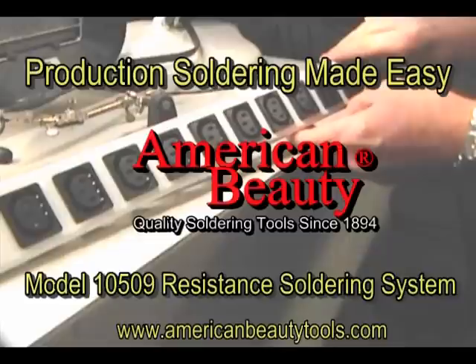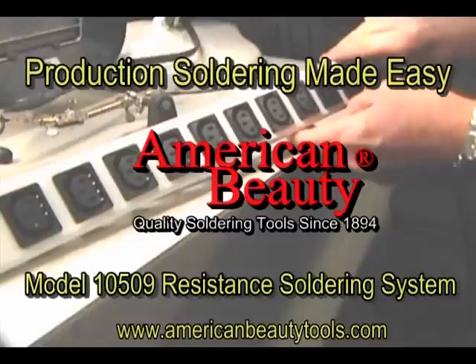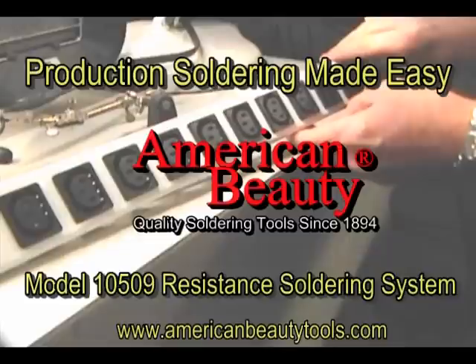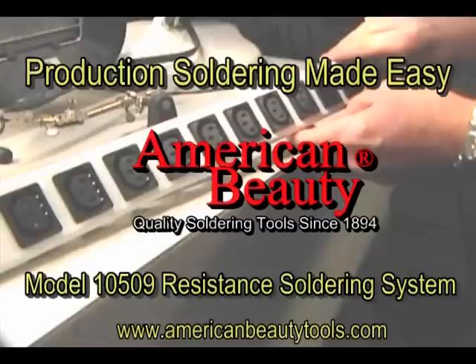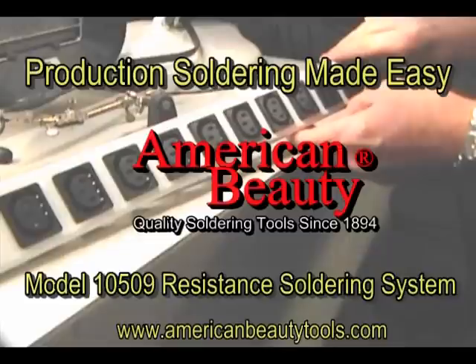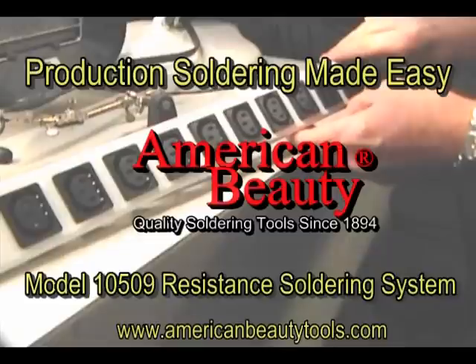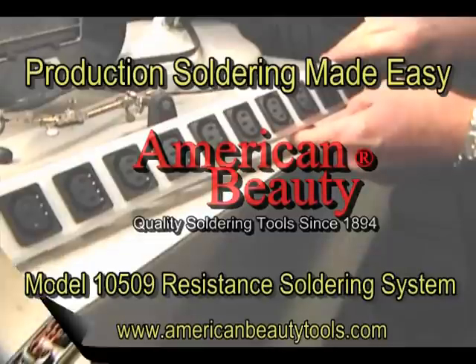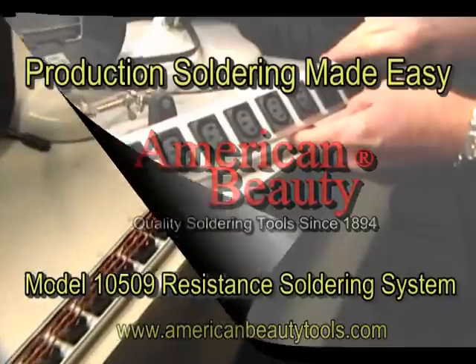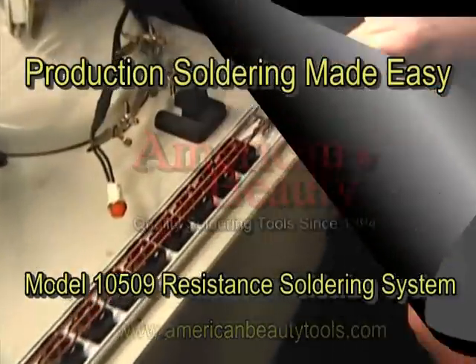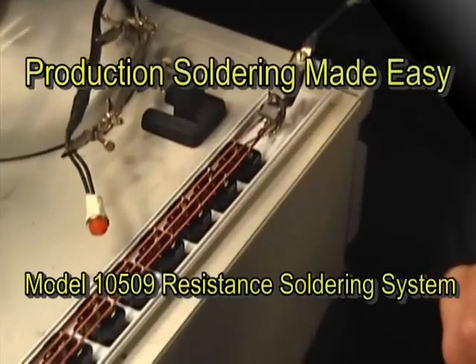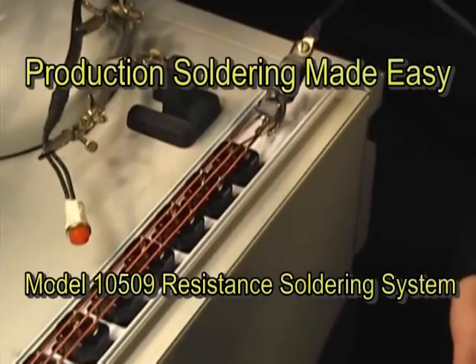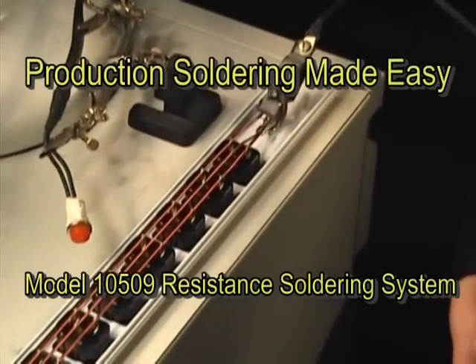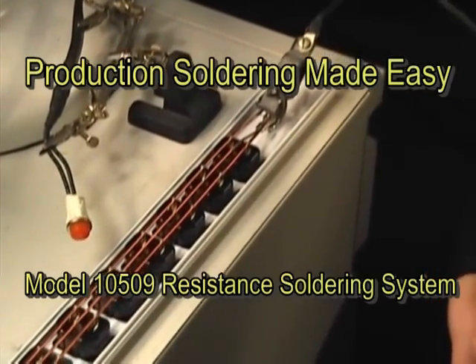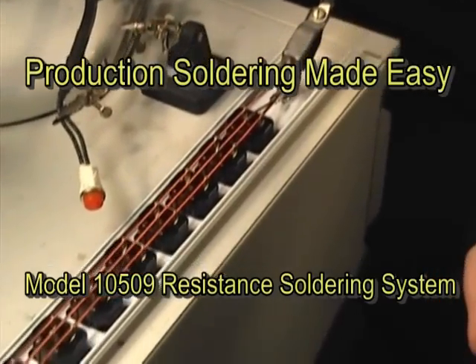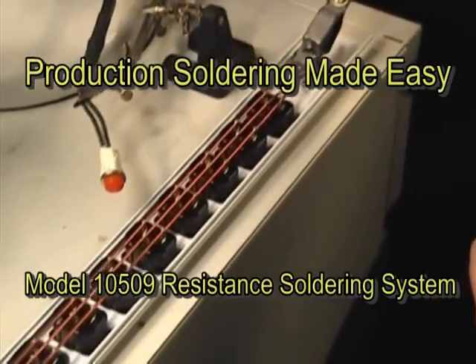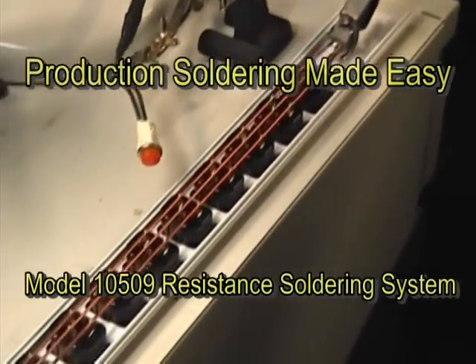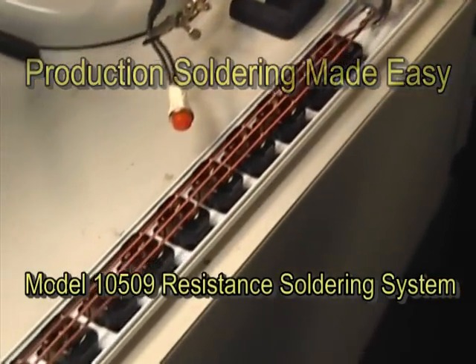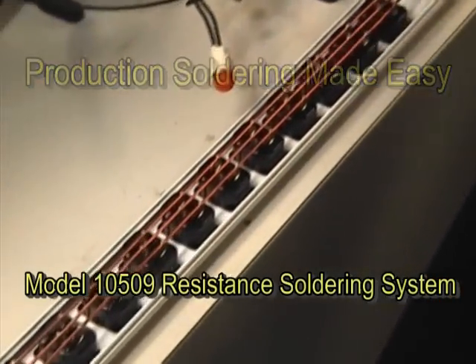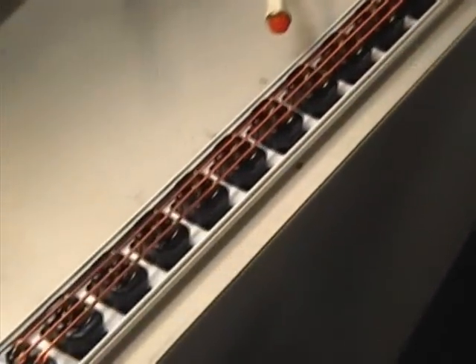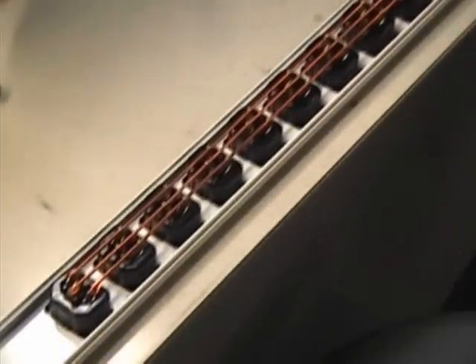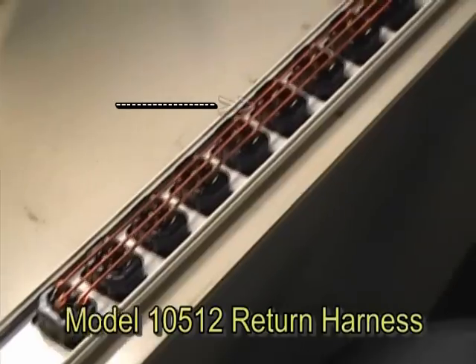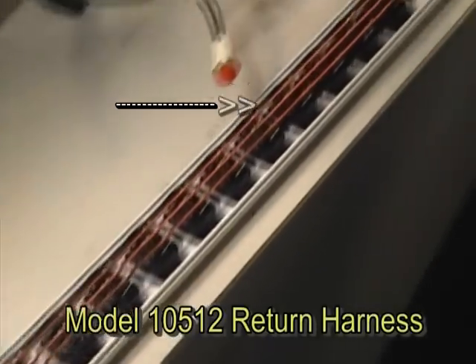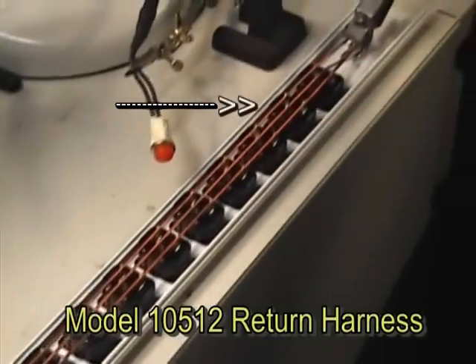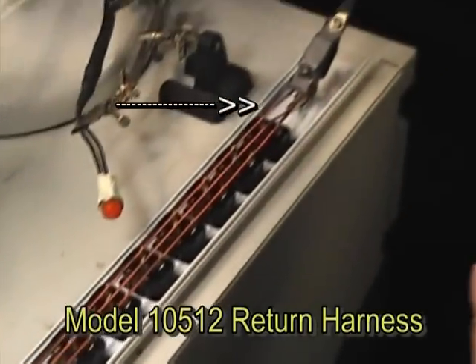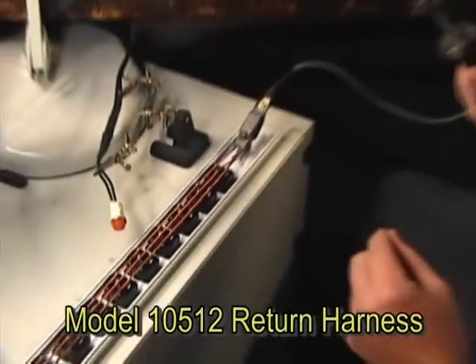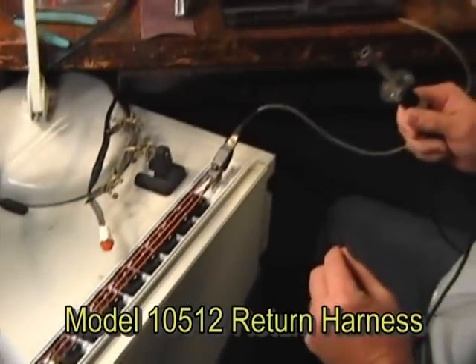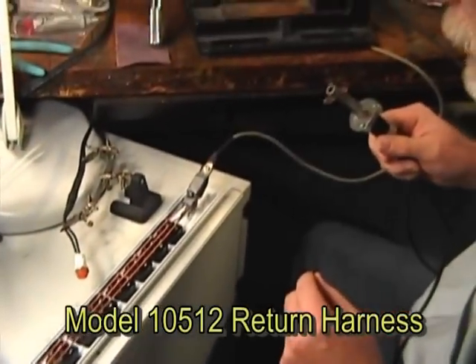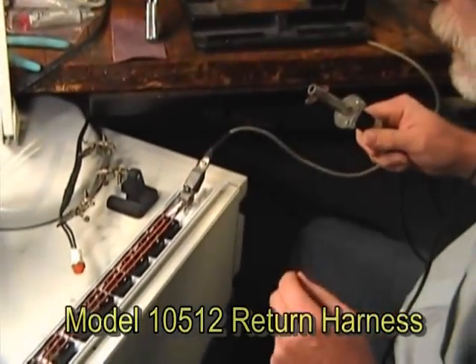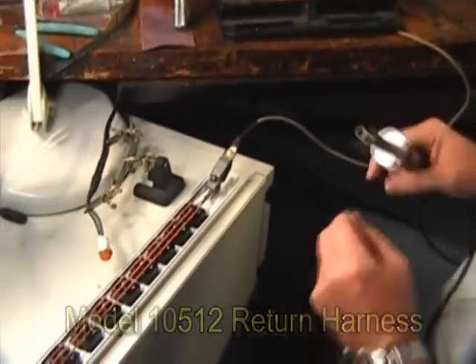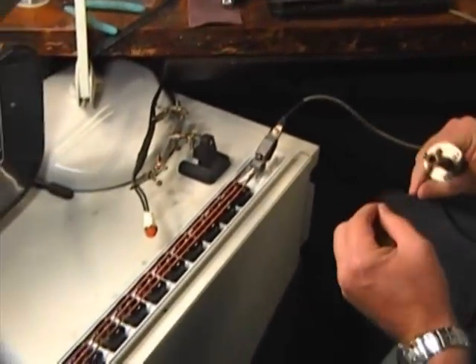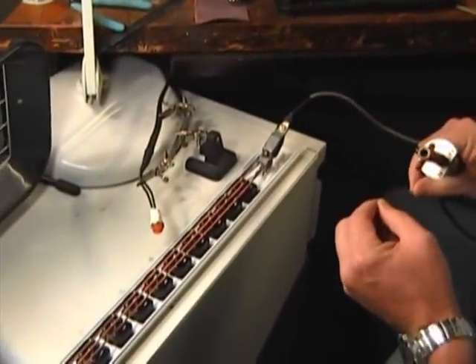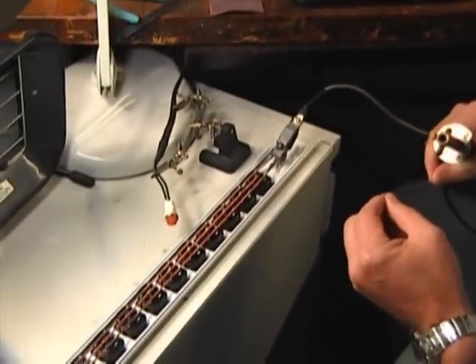For this resistance soldering demonstration, we'll be using a model 10509 system with a single electrode style handpiece, return clip attached to three leads. This is a power strip.